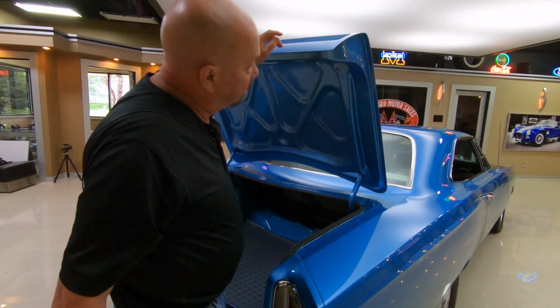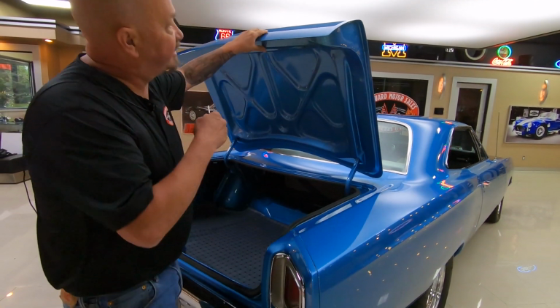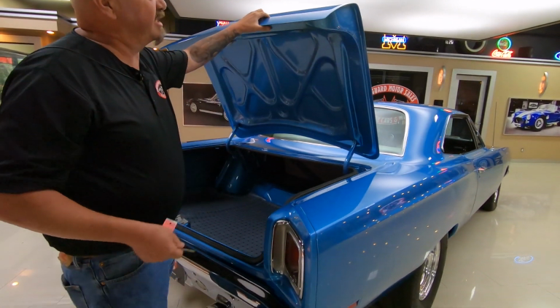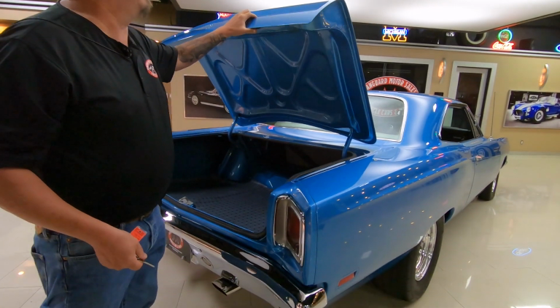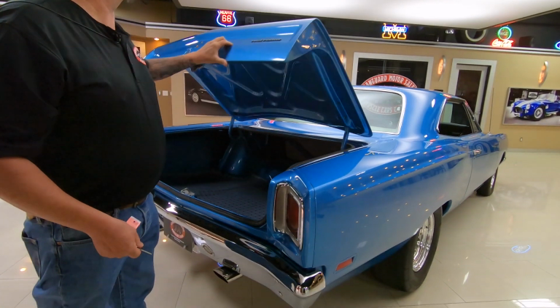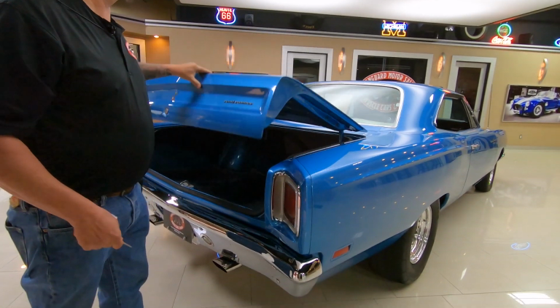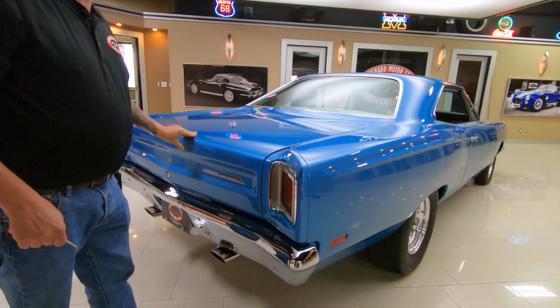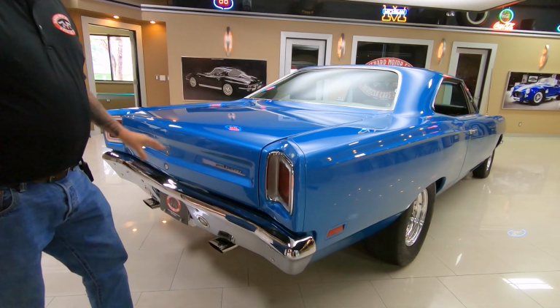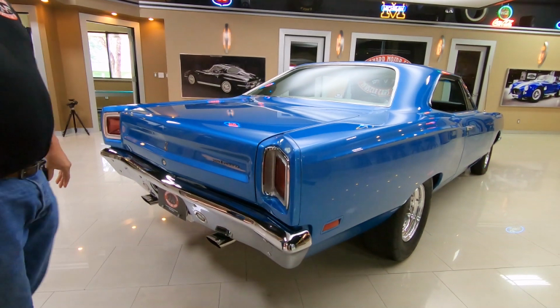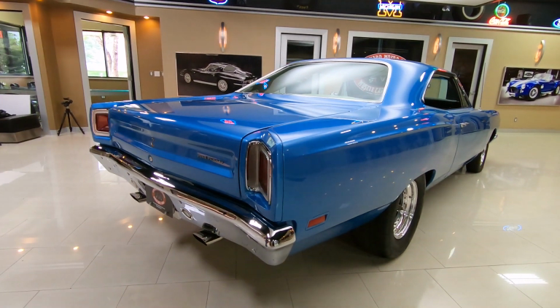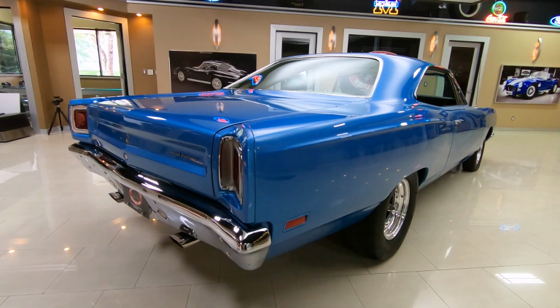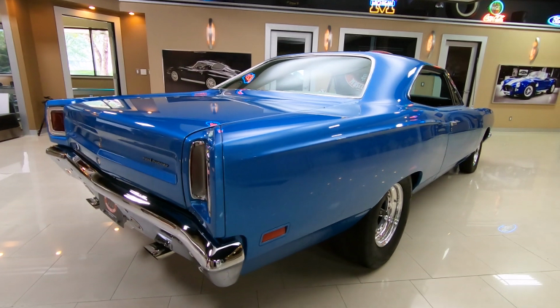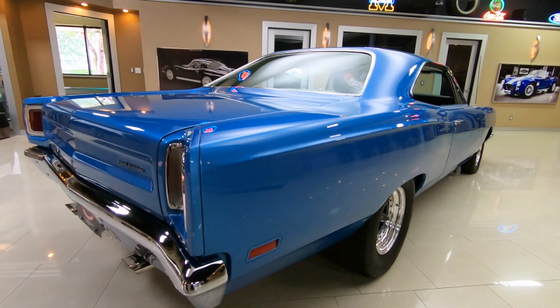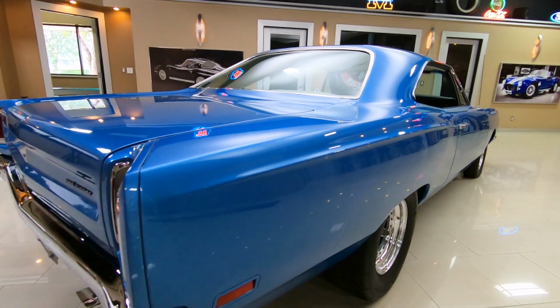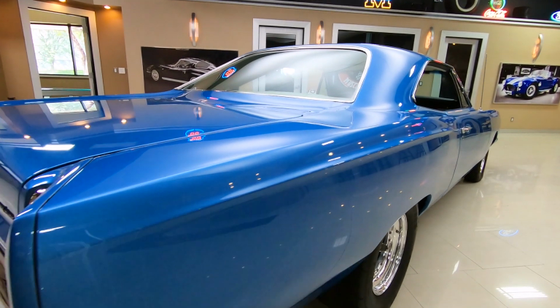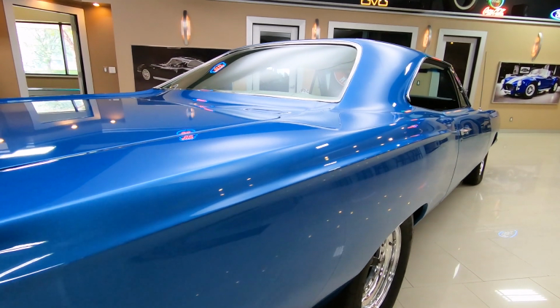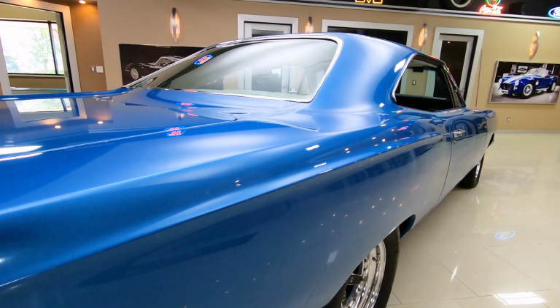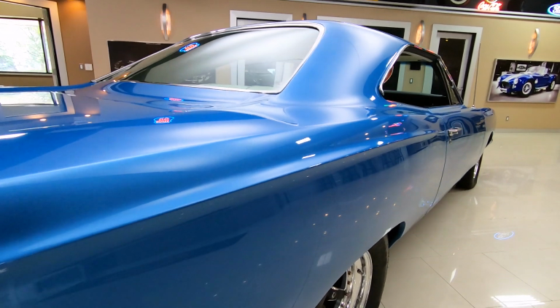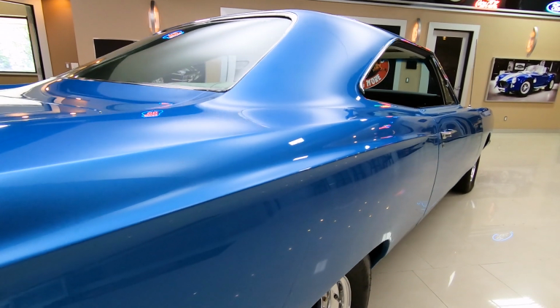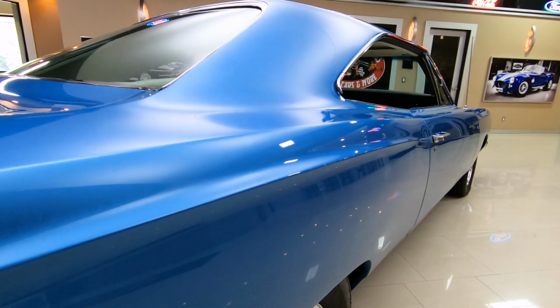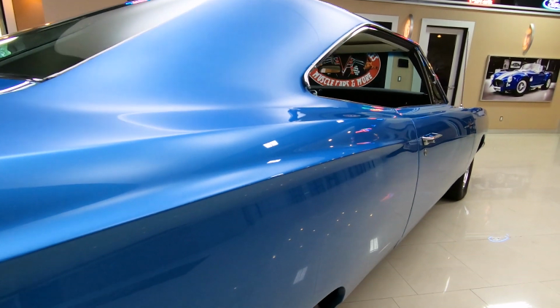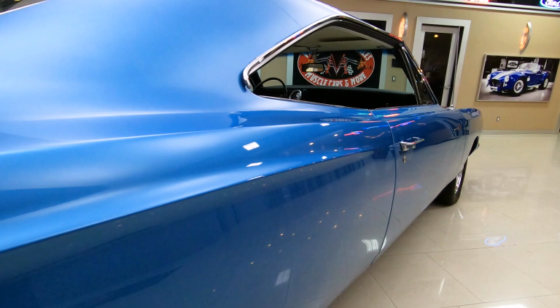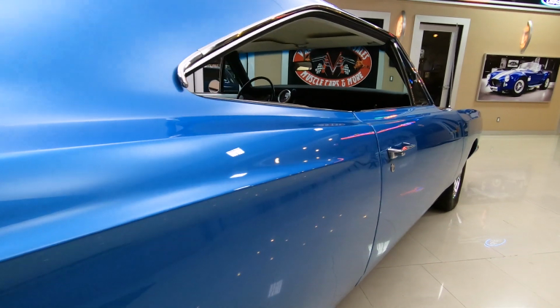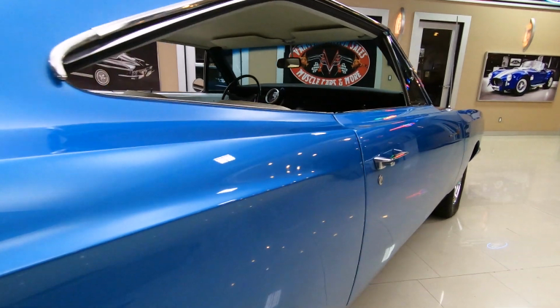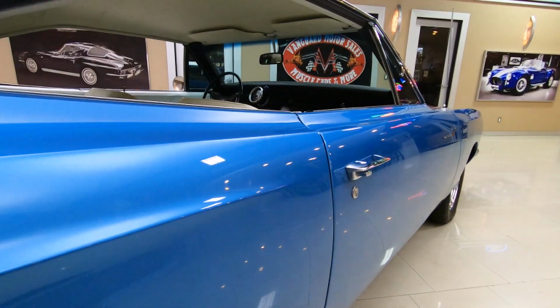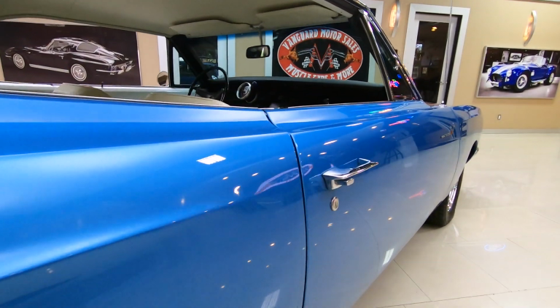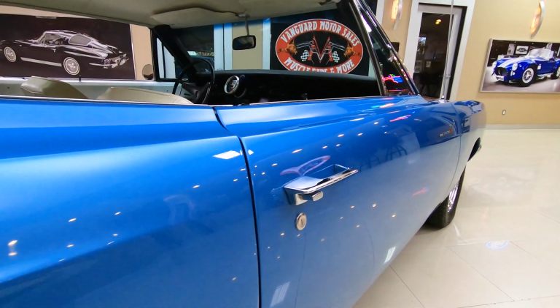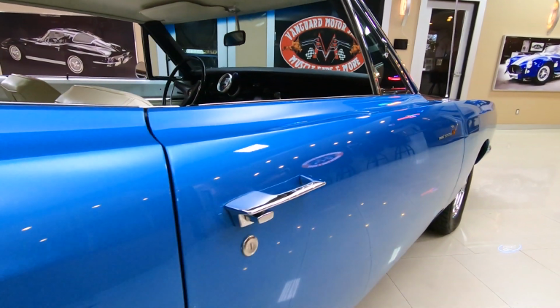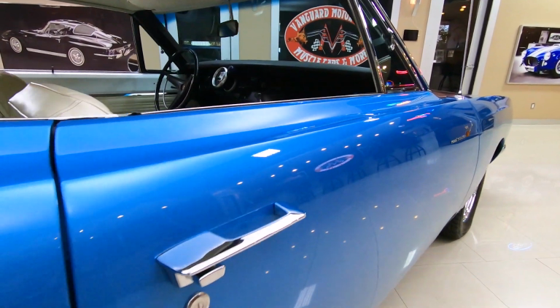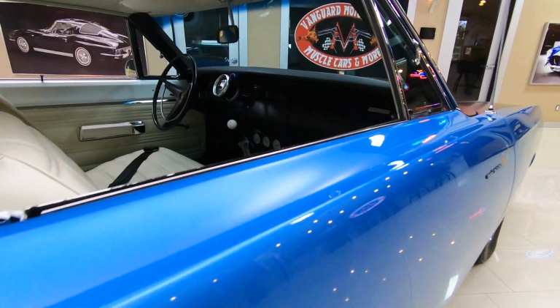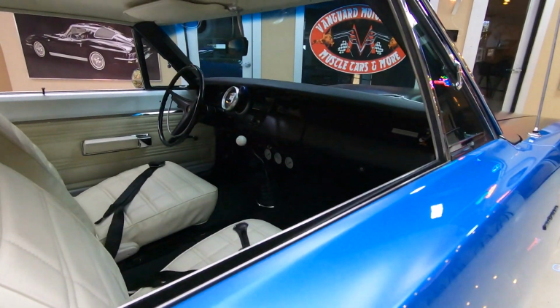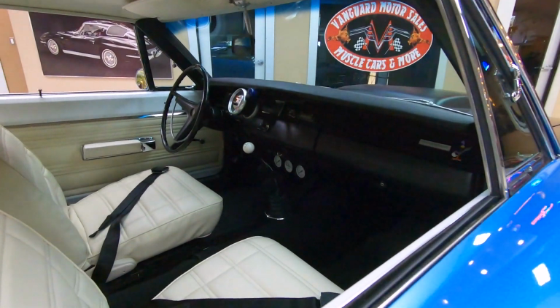Look down the side of this big long beauty — look how straight that body work is. Can you imagine how many hours they've got in this? Man, this thing is beautiful. Love the stance too — the stance is just perfect.